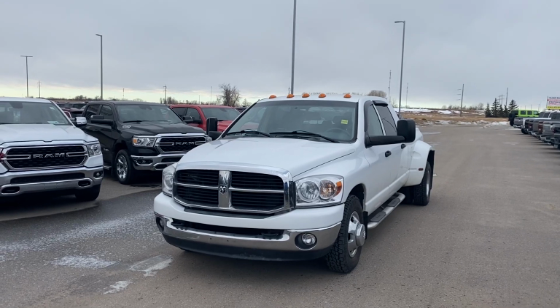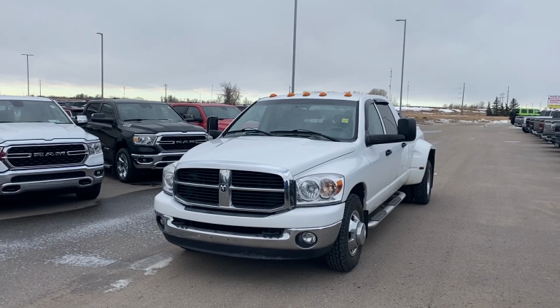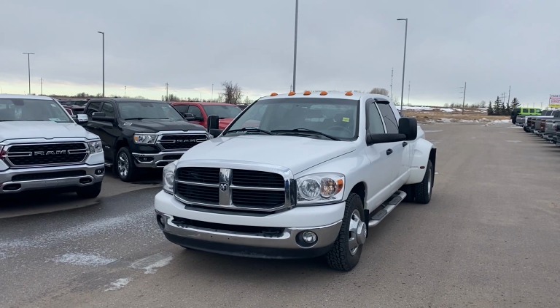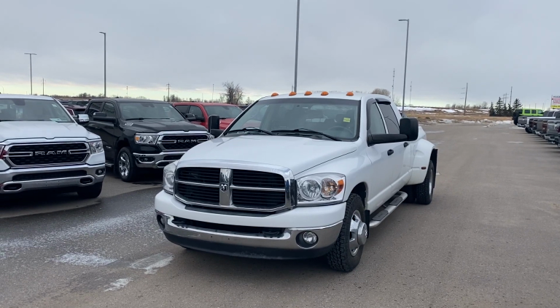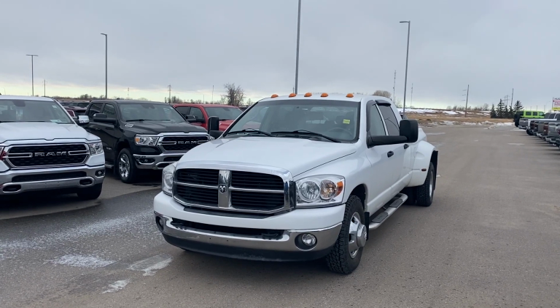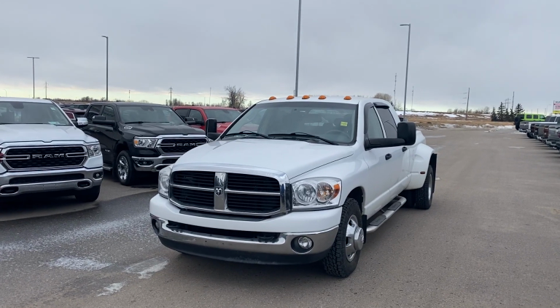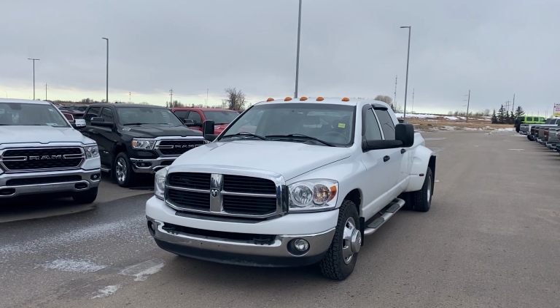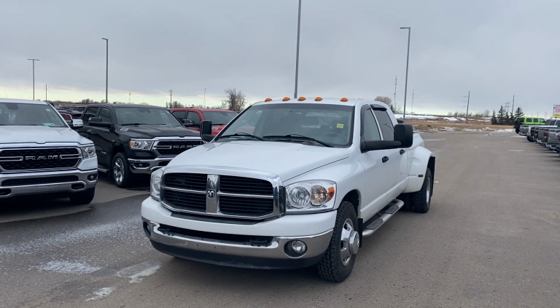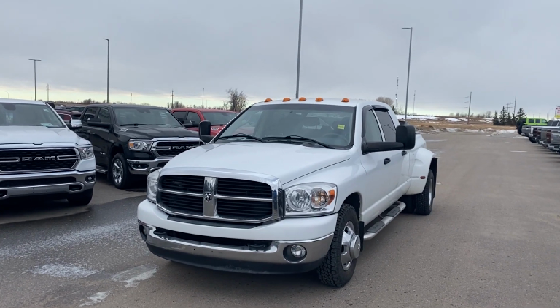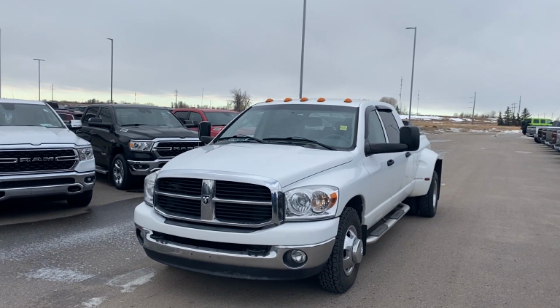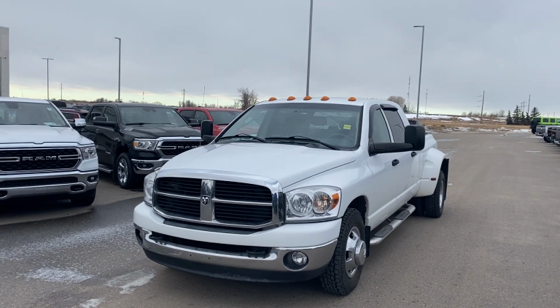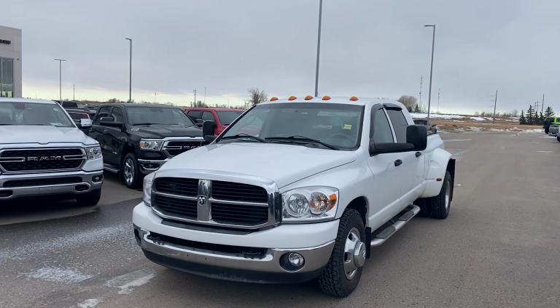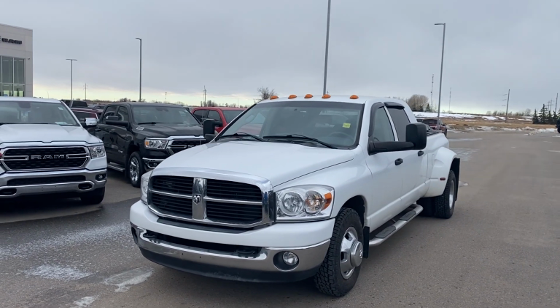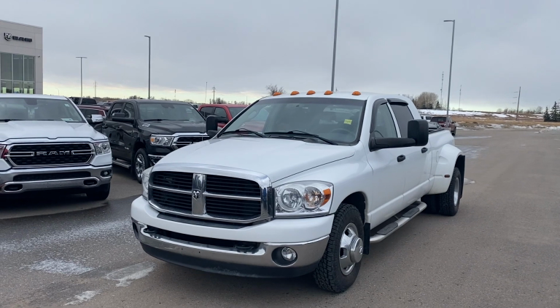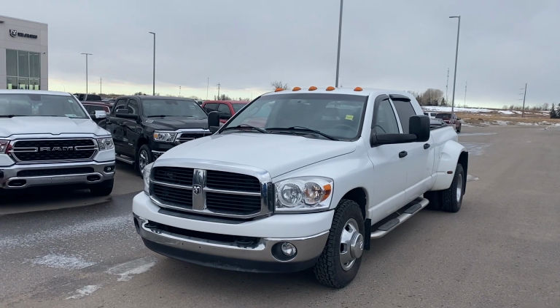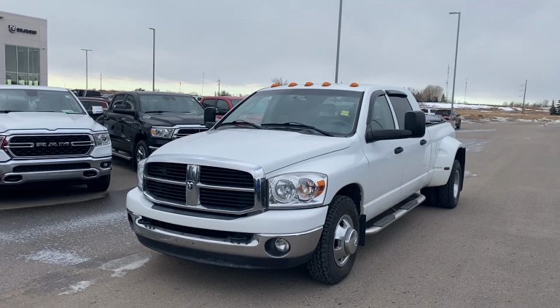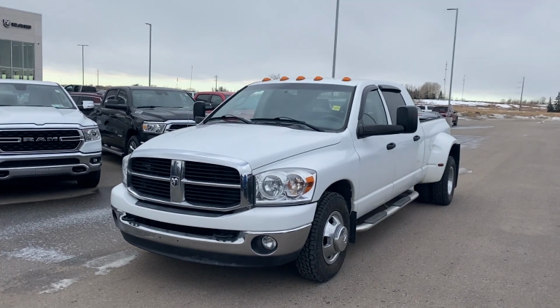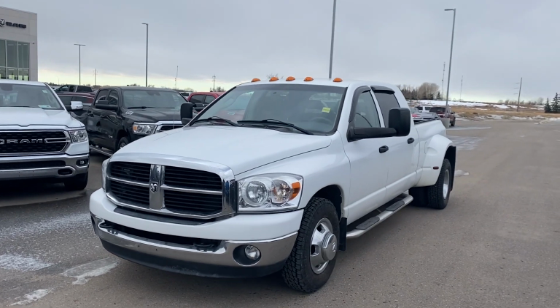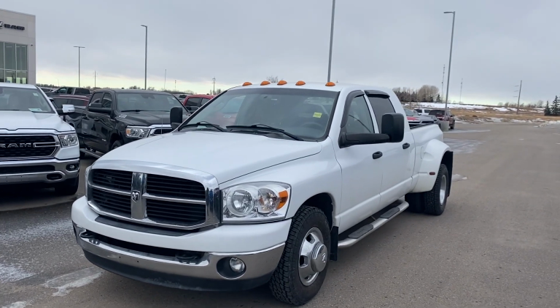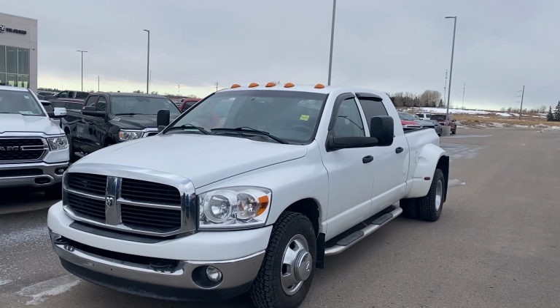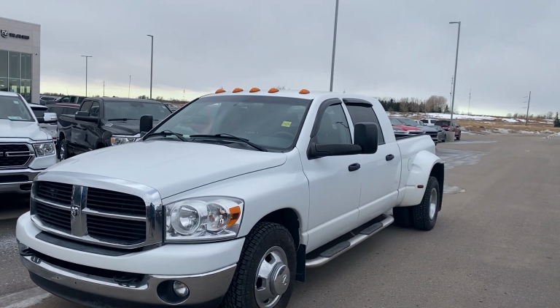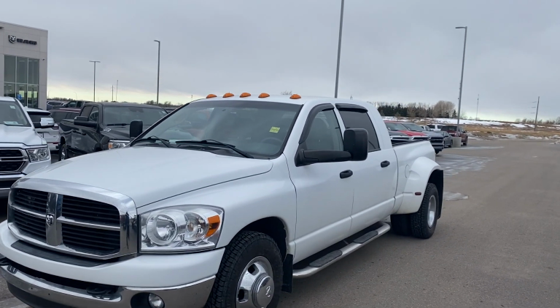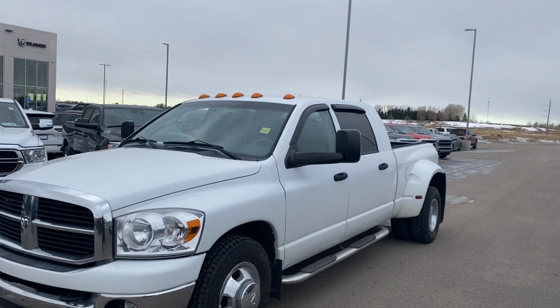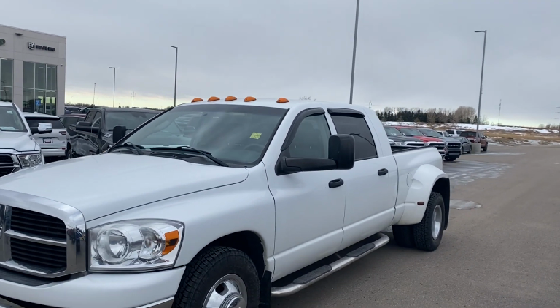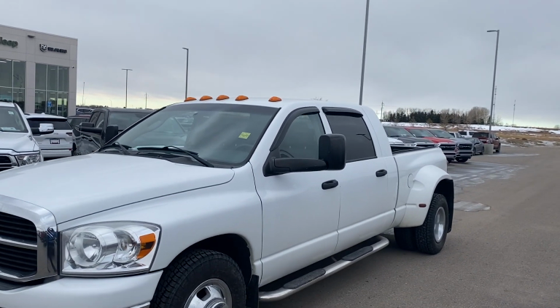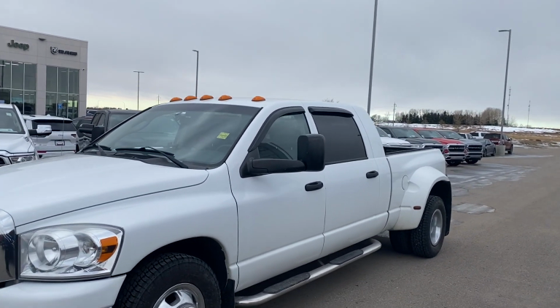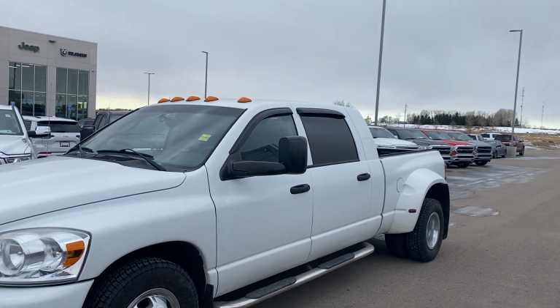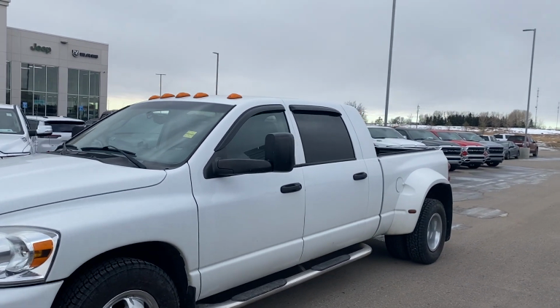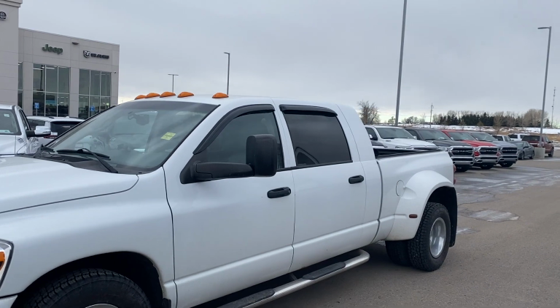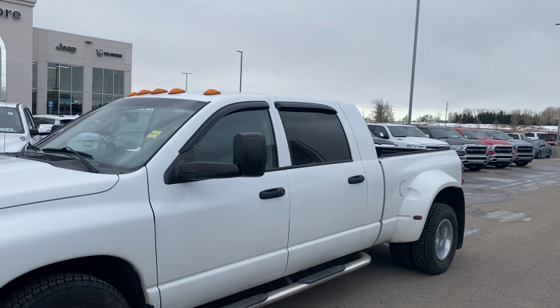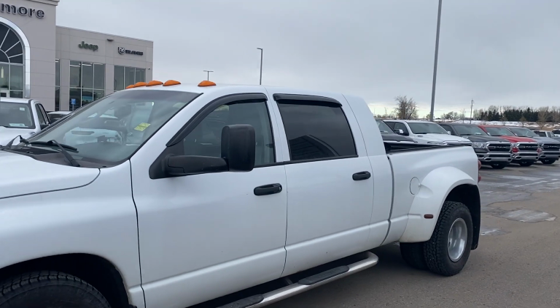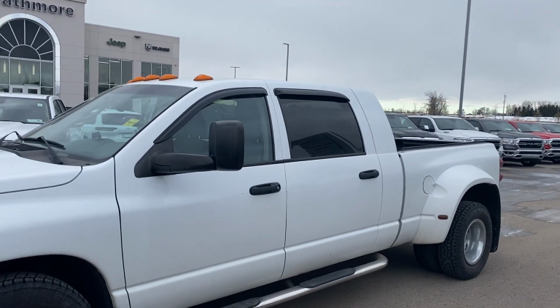Hey there, Lucas here from Strathmore Dodge with our 2008 Dodge Ram 3500. This is the rear-wheel drive model, Mega Cab, six and a half foot box with Dually.